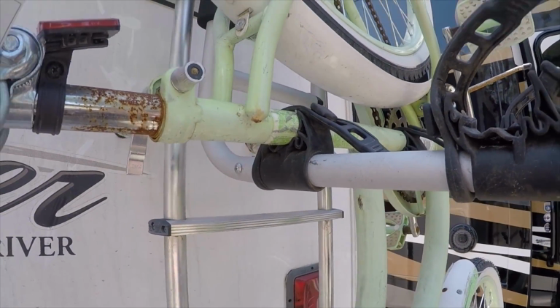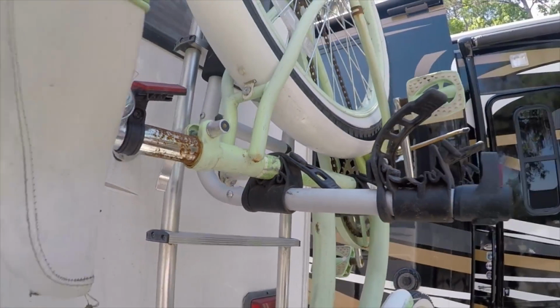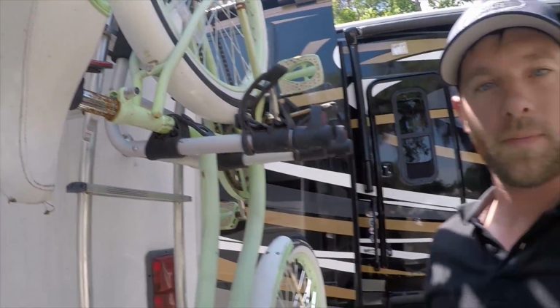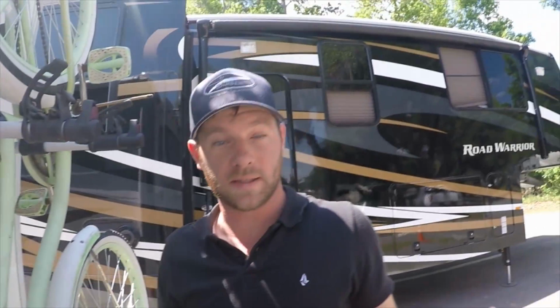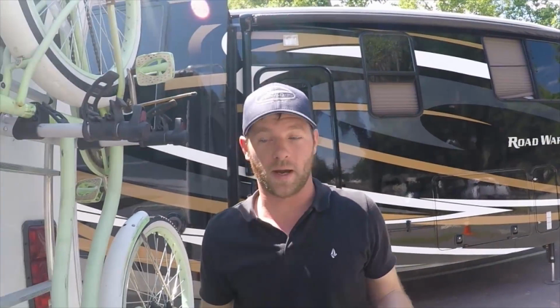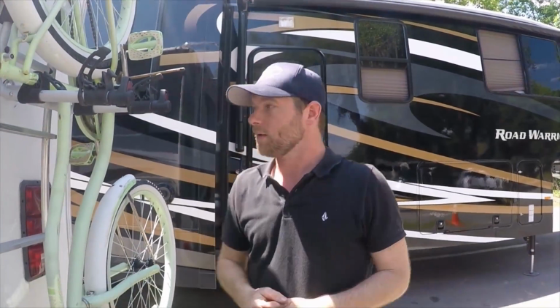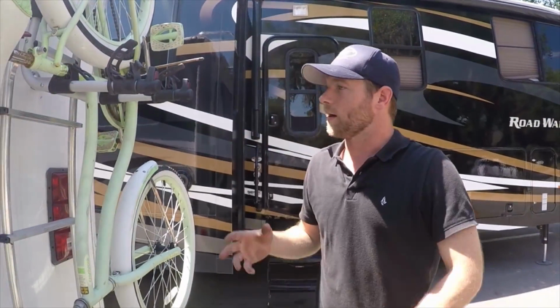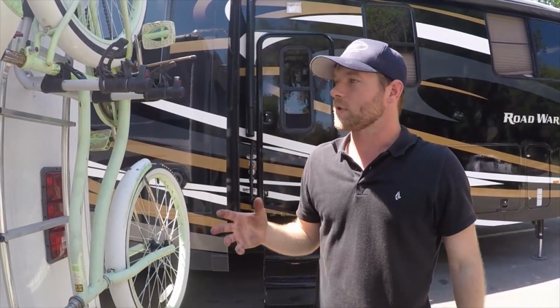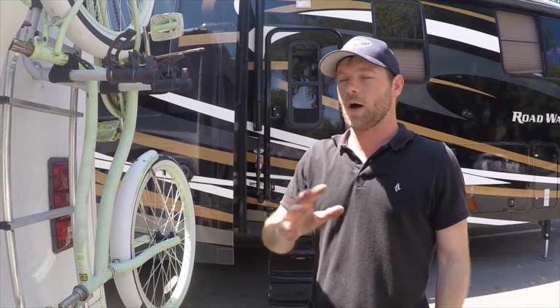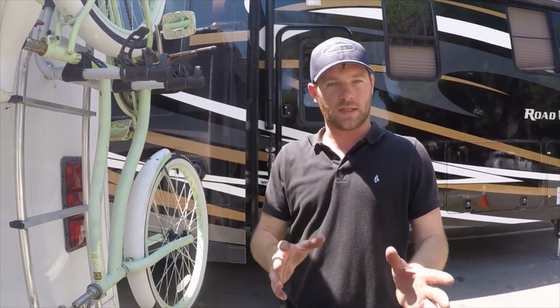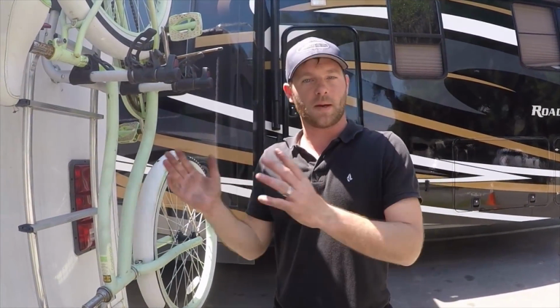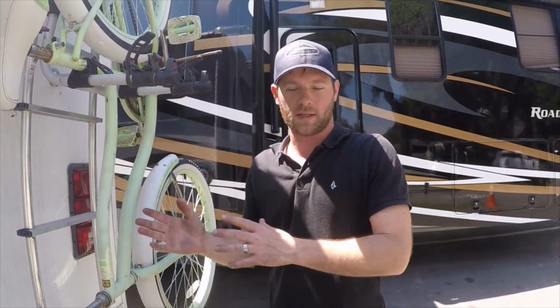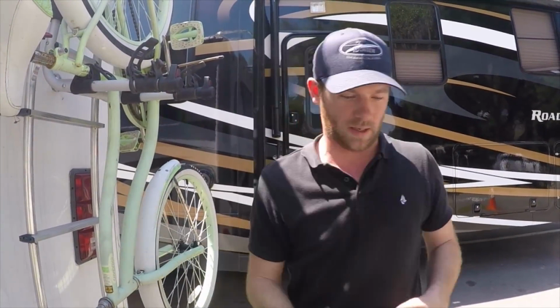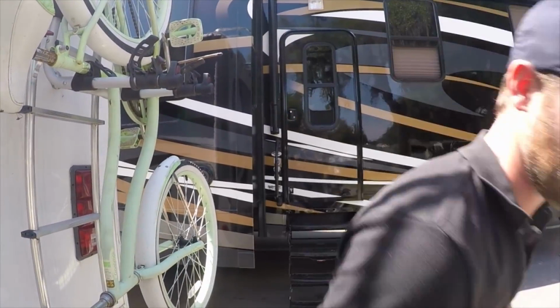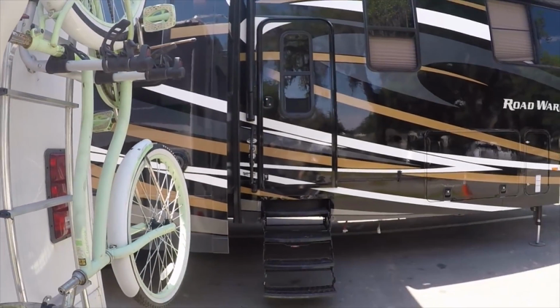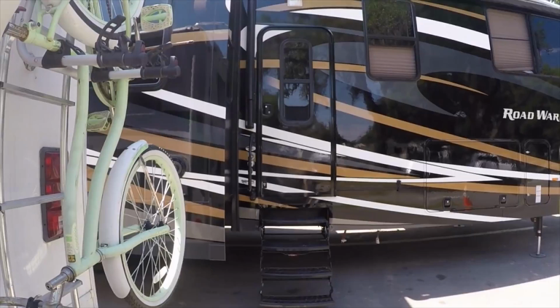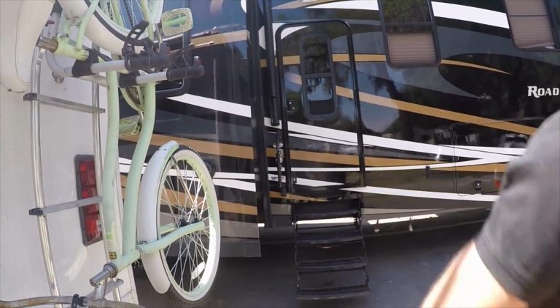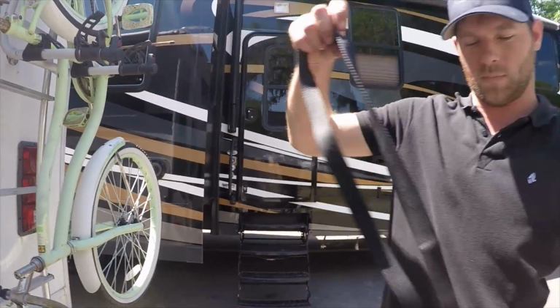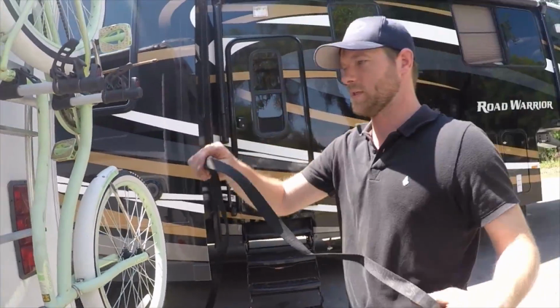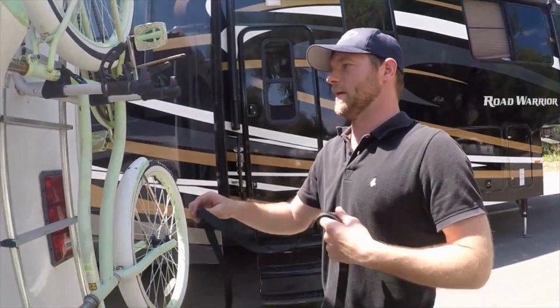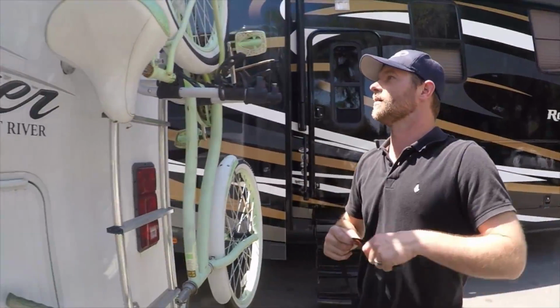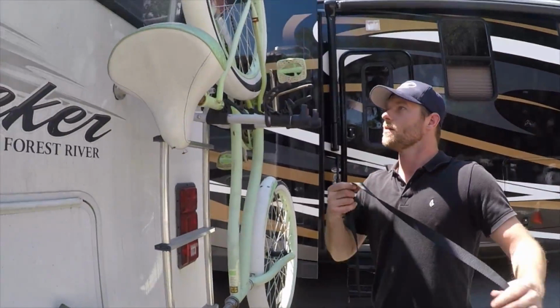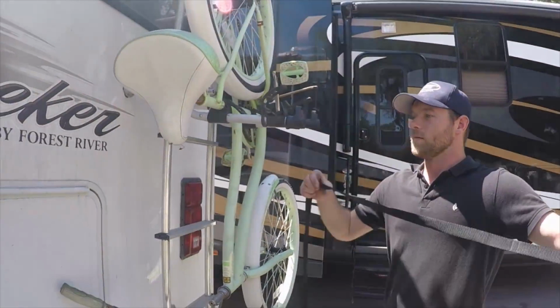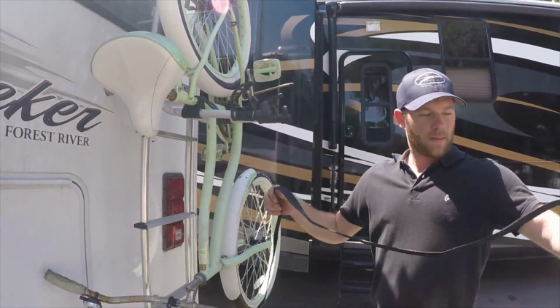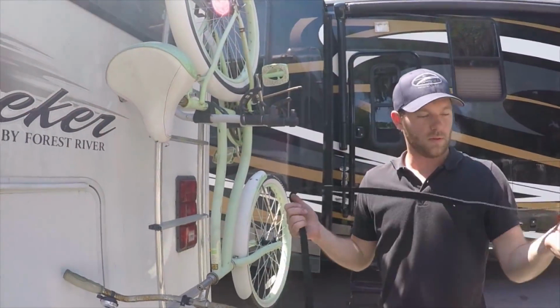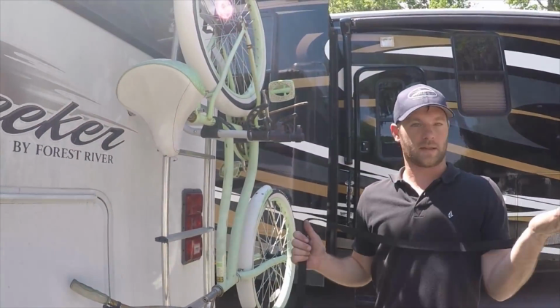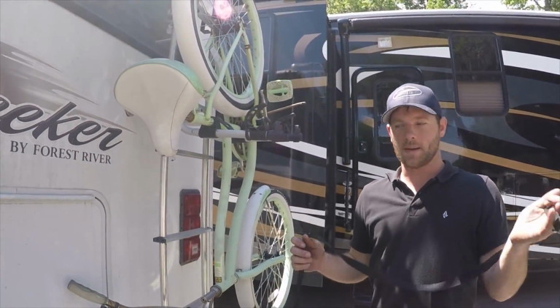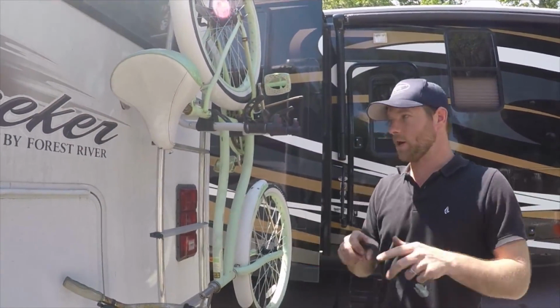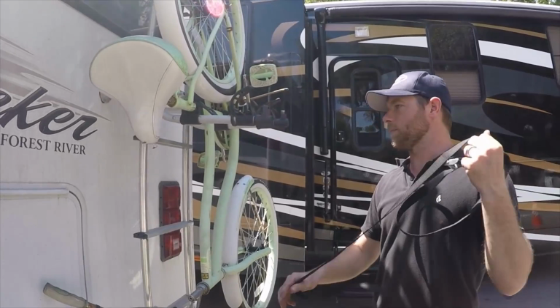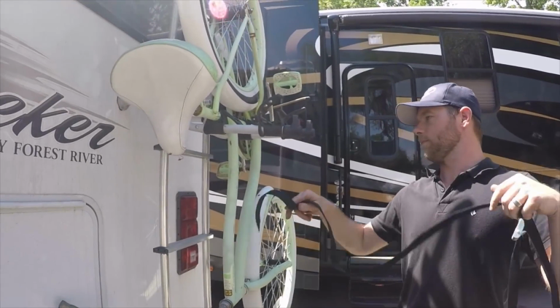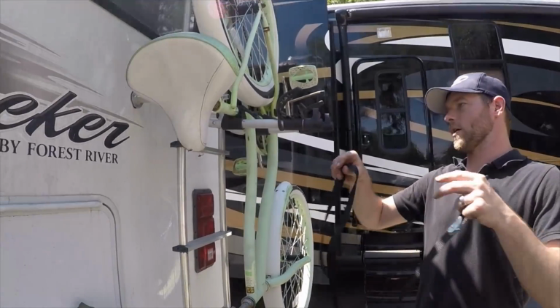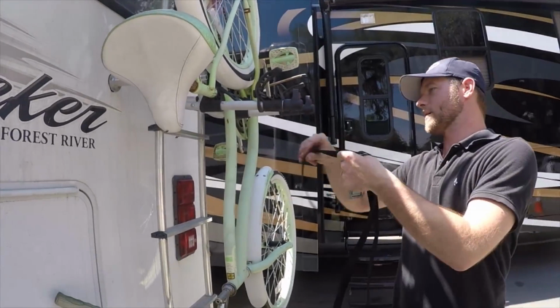Then we would load up the second bike — just rinse and repeat that process. You've got these straps; it's very simple and basic.